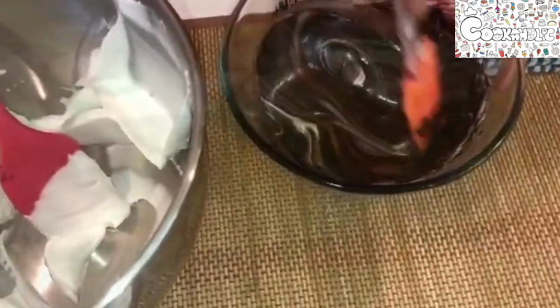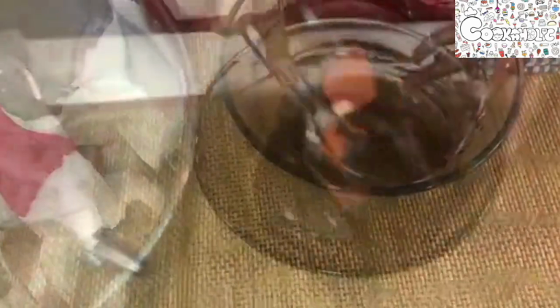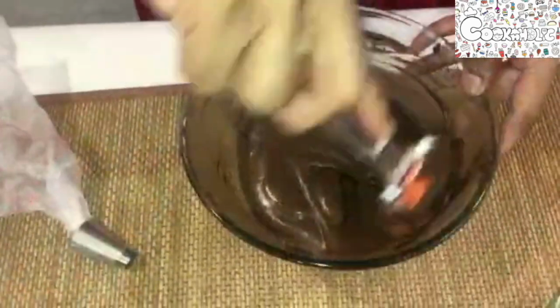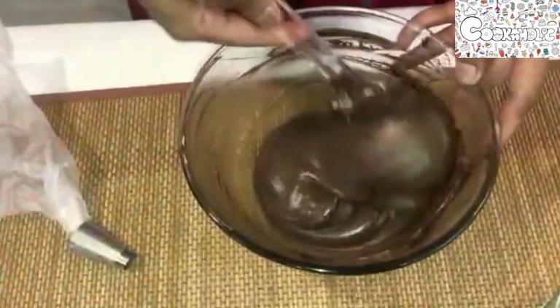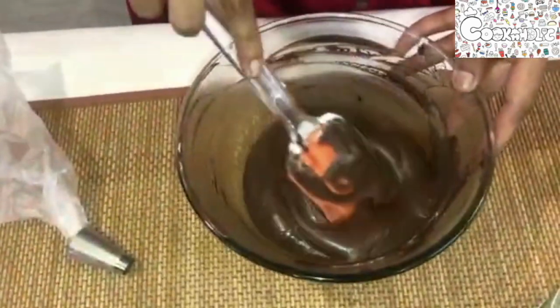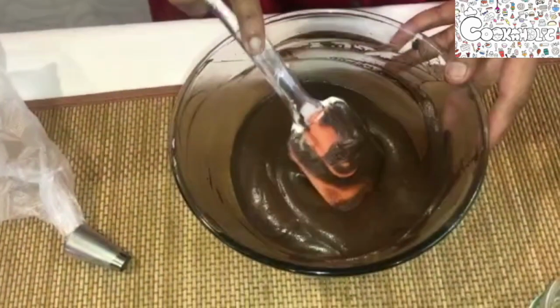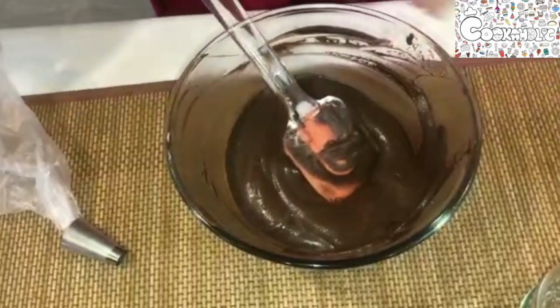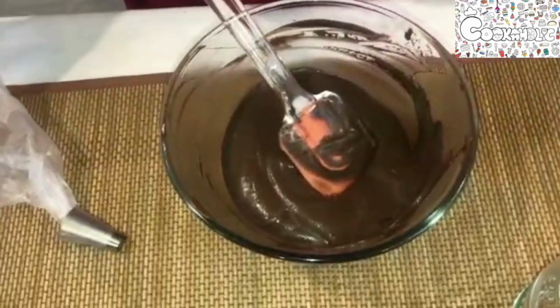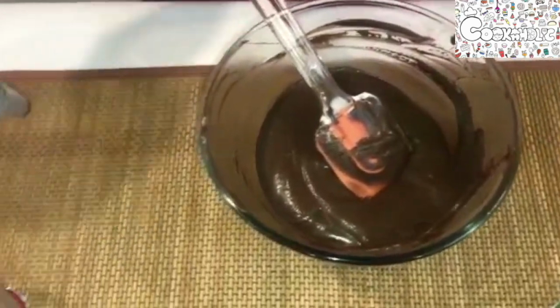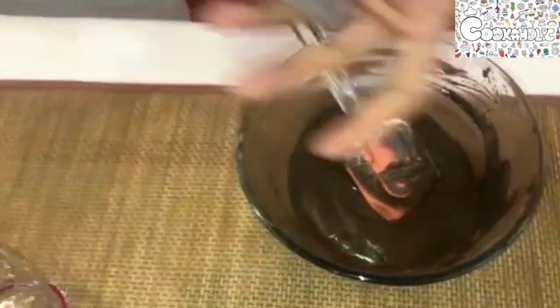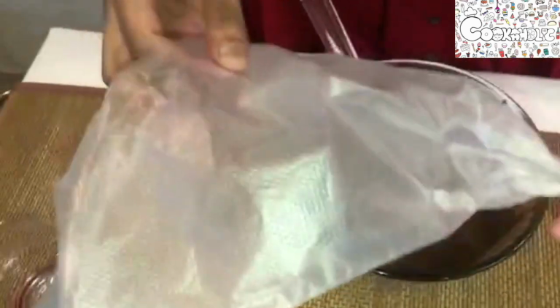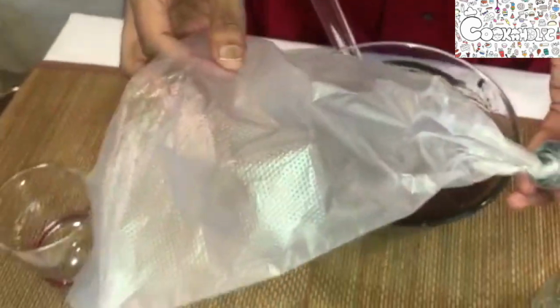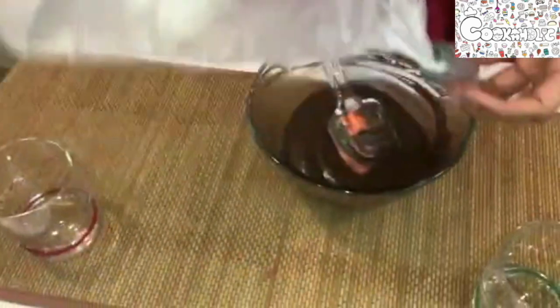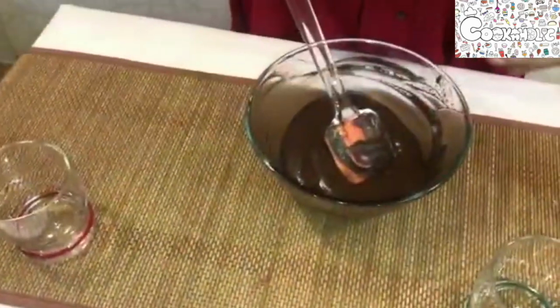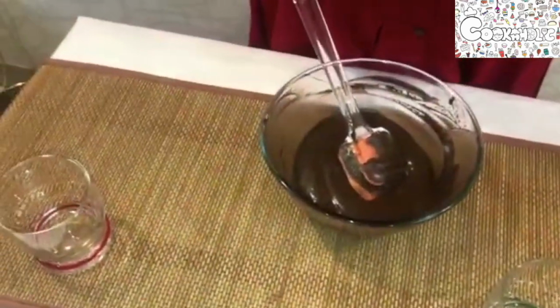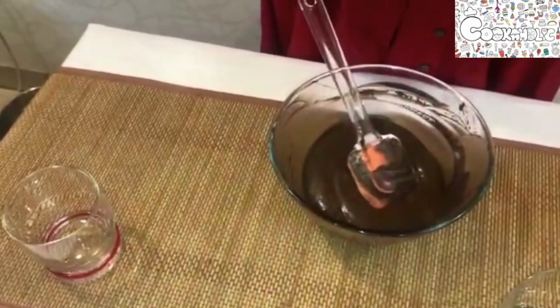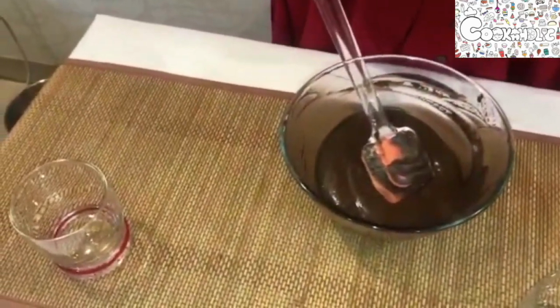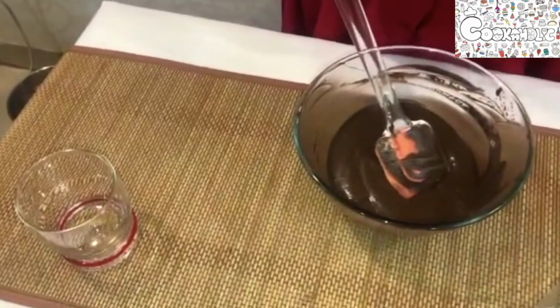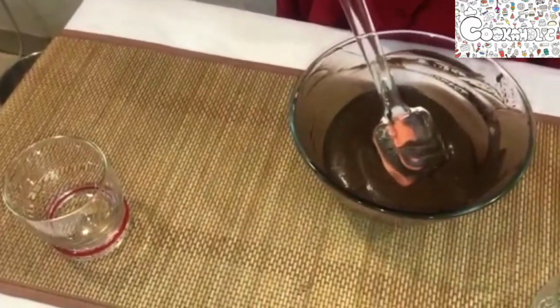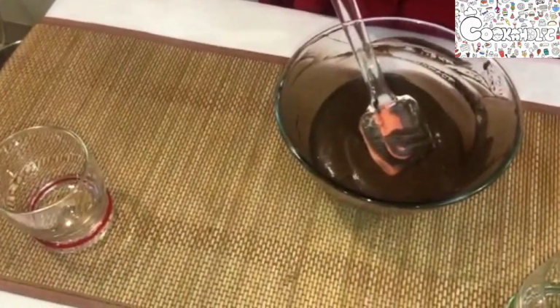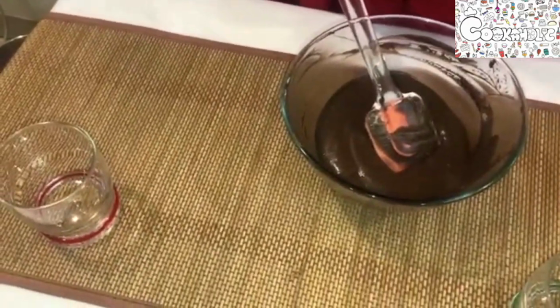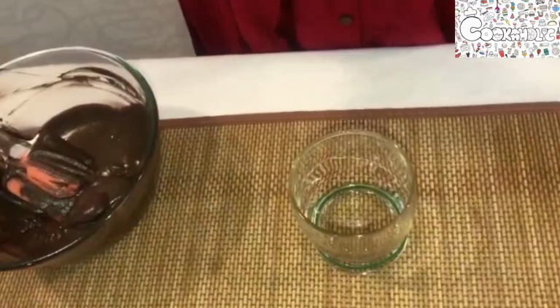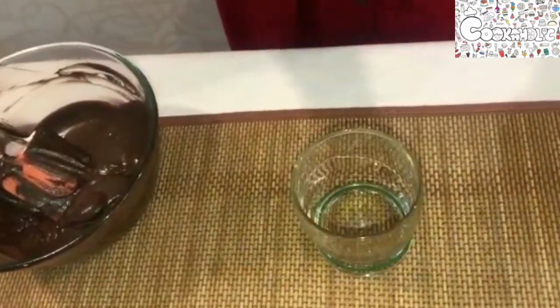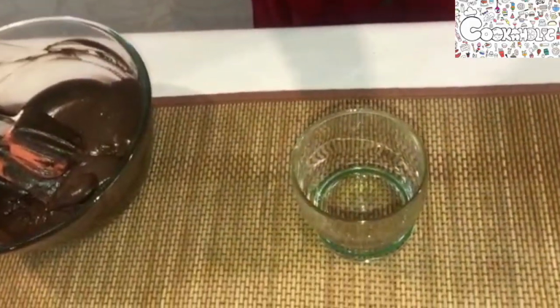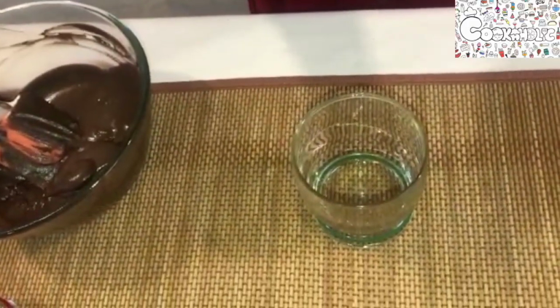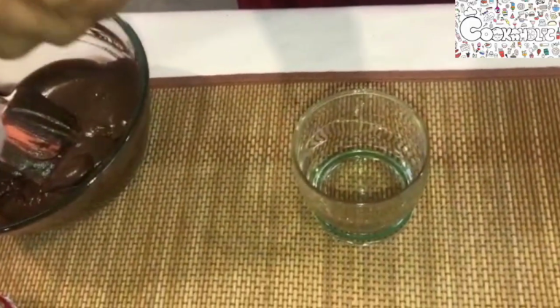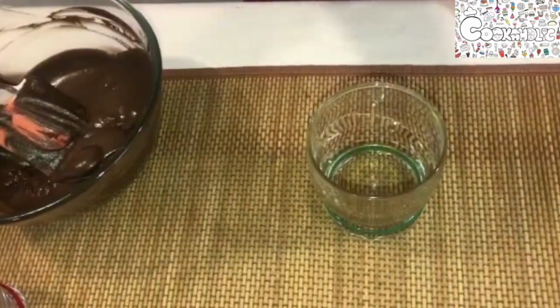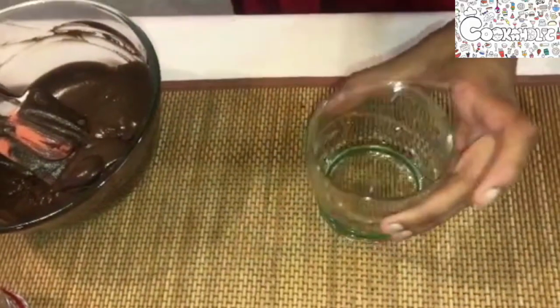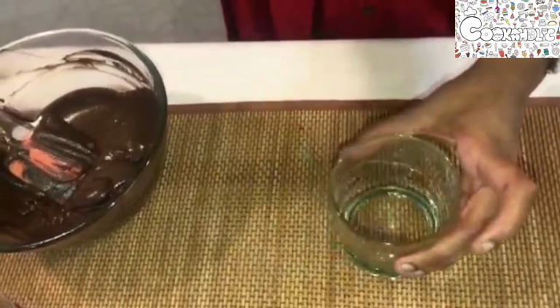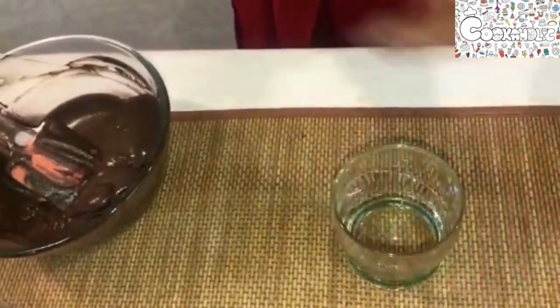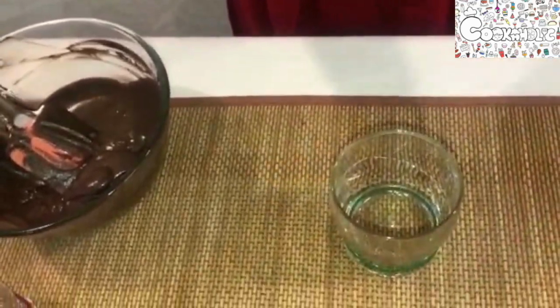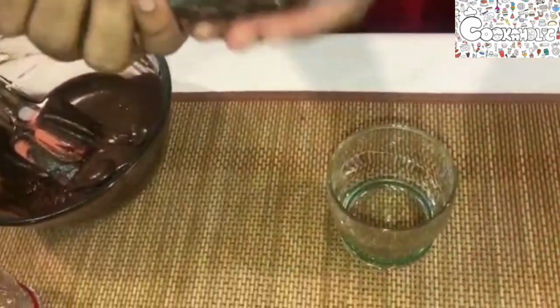Our whipping cream is completely combined. I have a piping bag, so let me pour this into it. I have now poured the mousse into the piping bag. I have a glass in which I'm going to fill it.